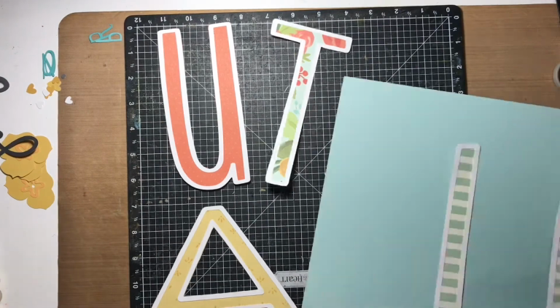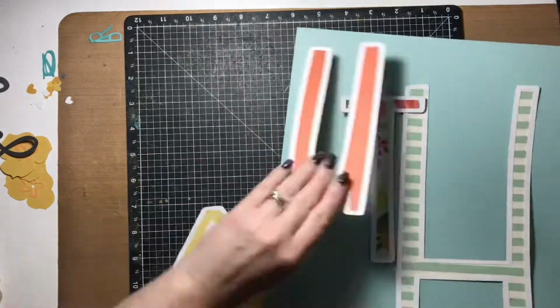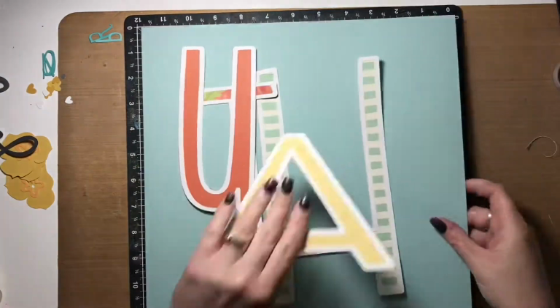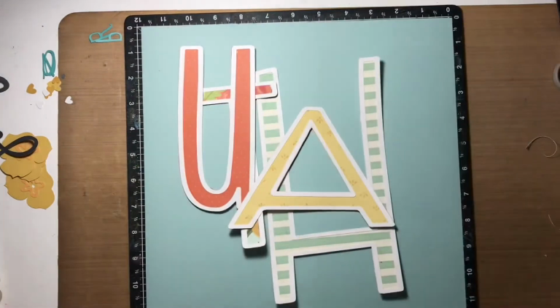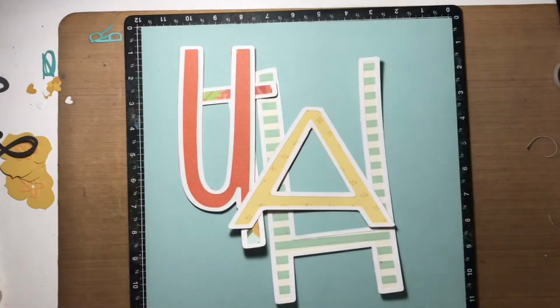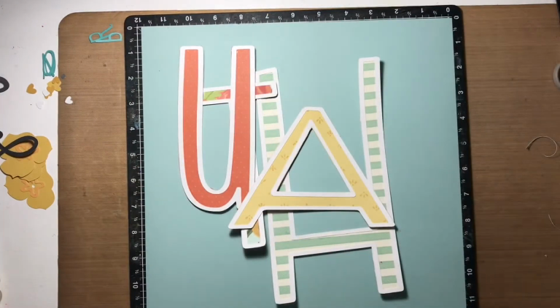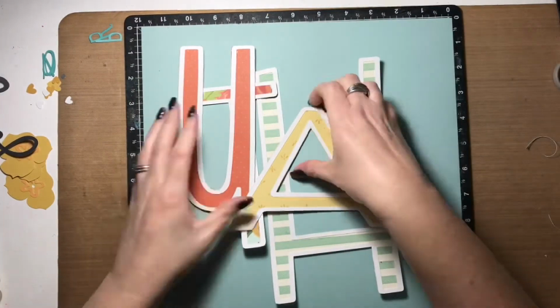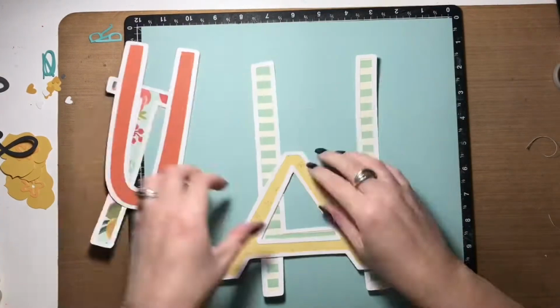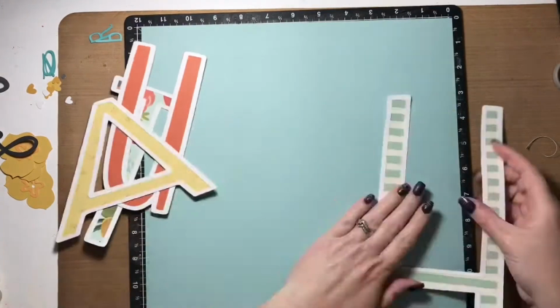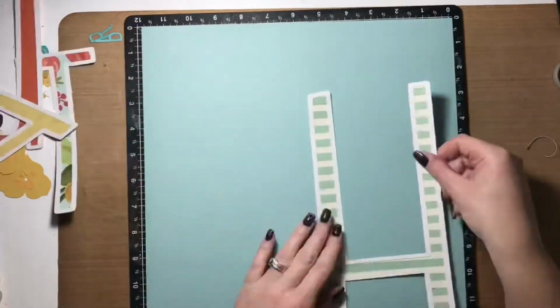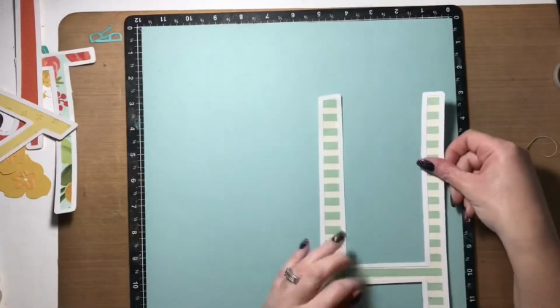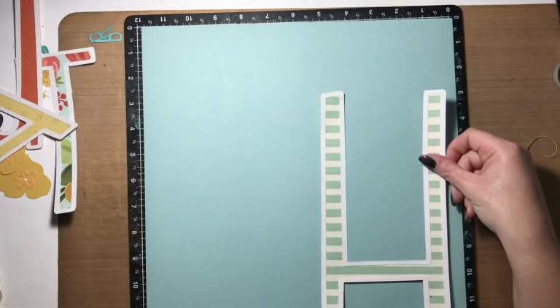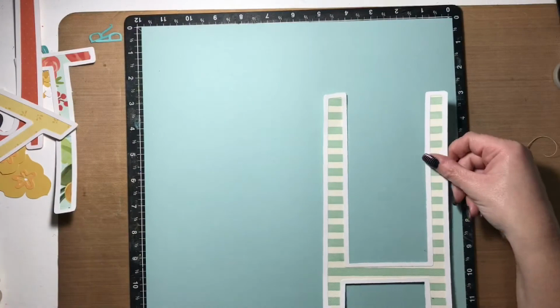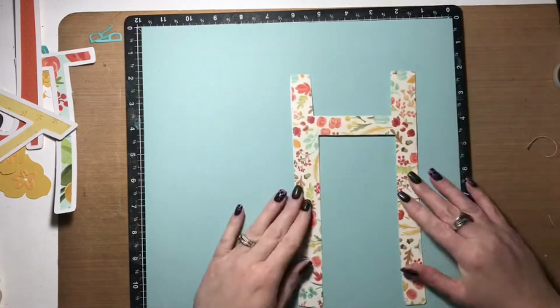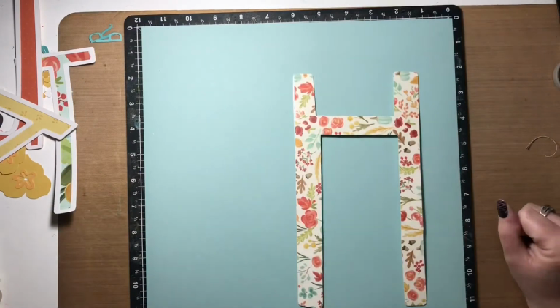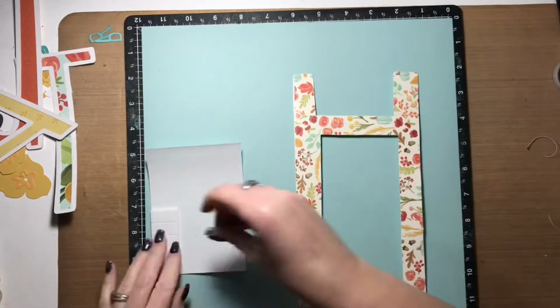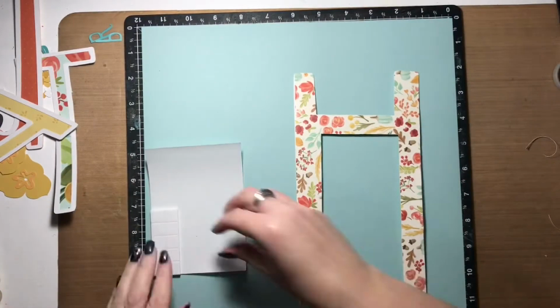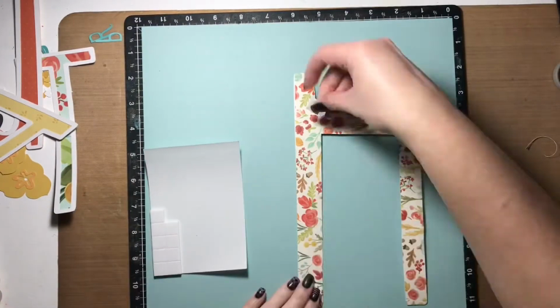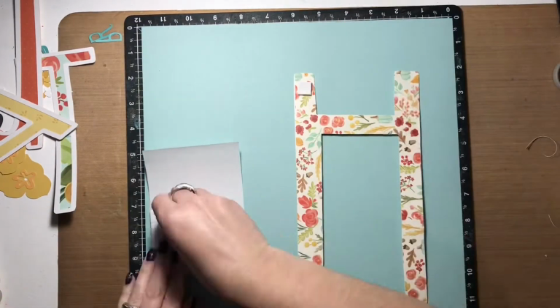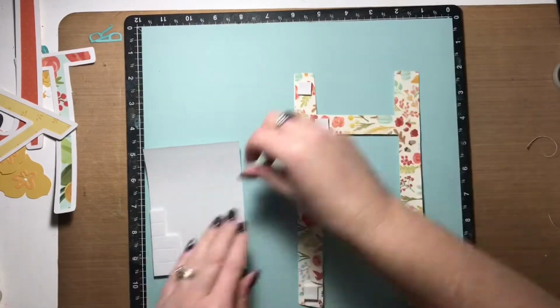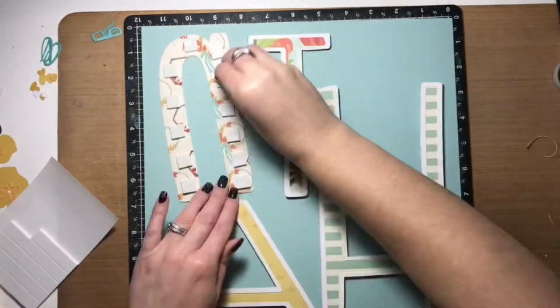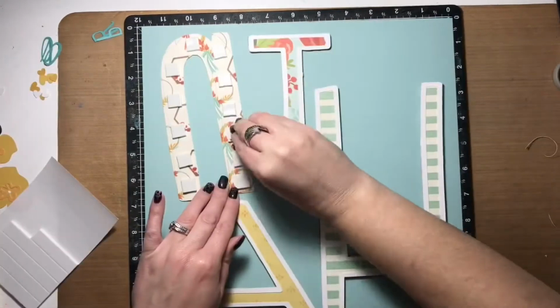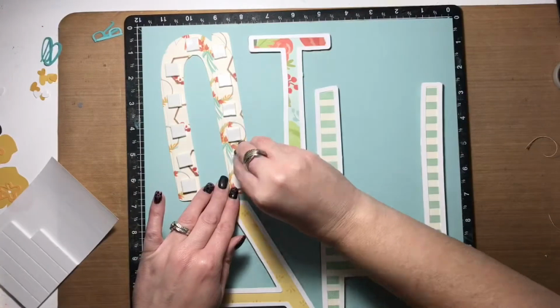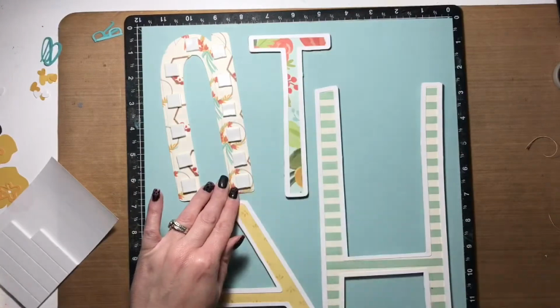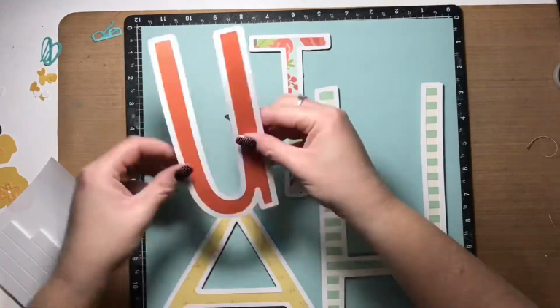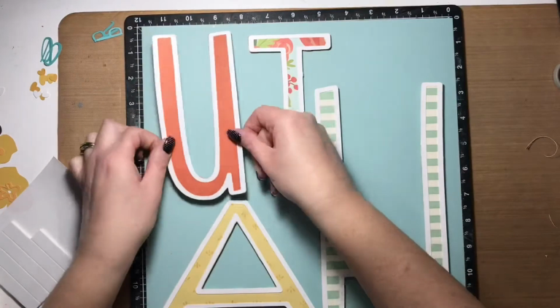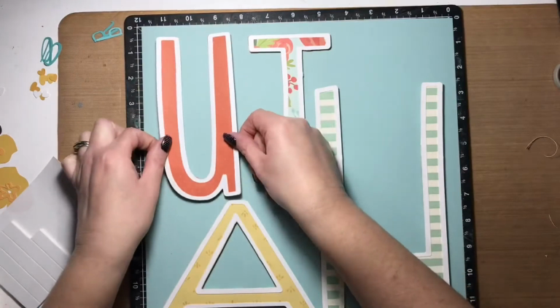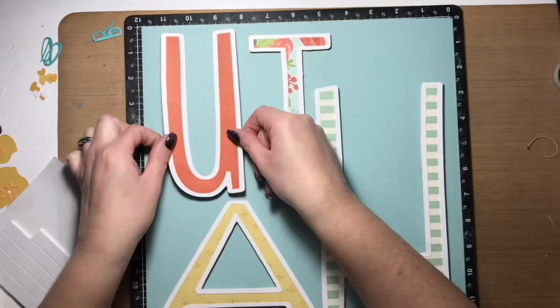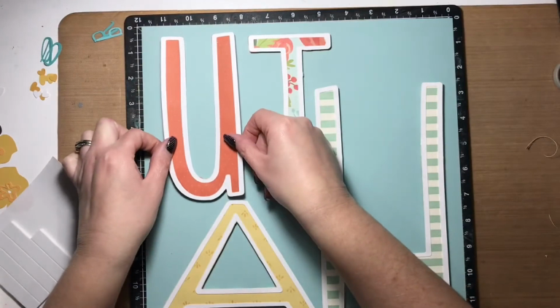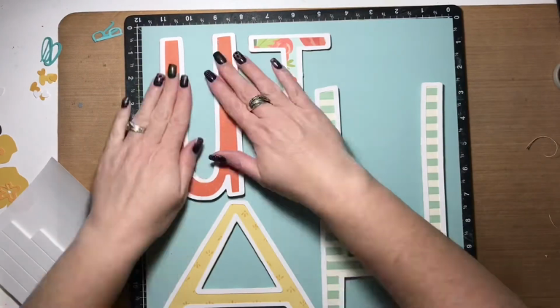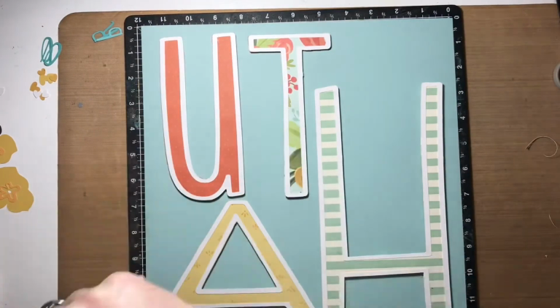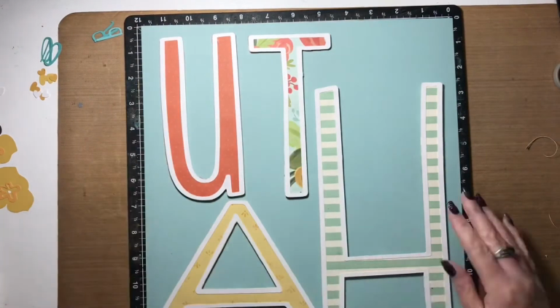Now all the letters are done. I will arrange them on the layout background — I'm just using some blue cardstock from my stash — and I'm going to attach all the letters with foam squares to the layout base.